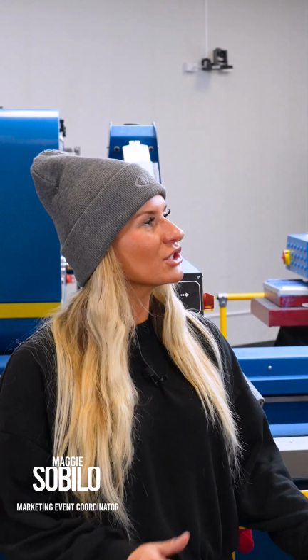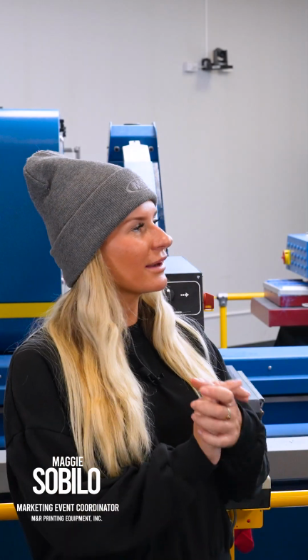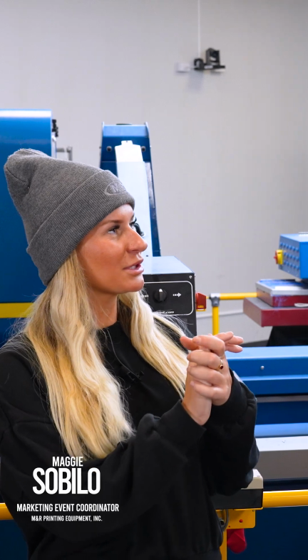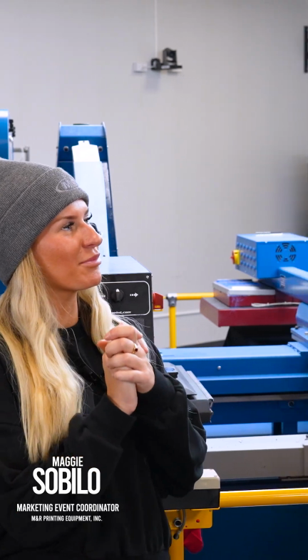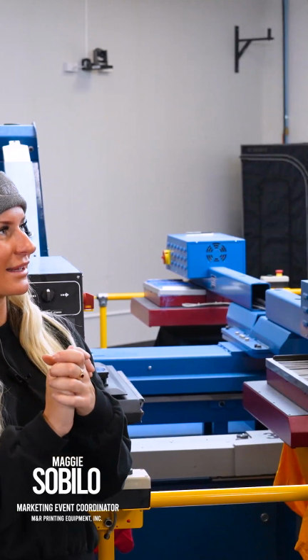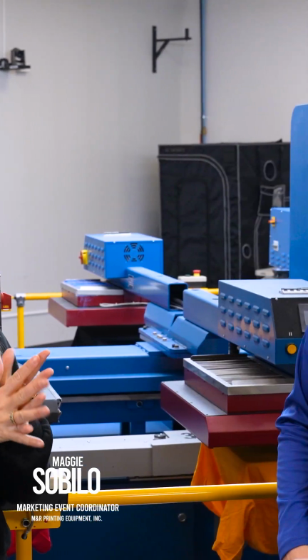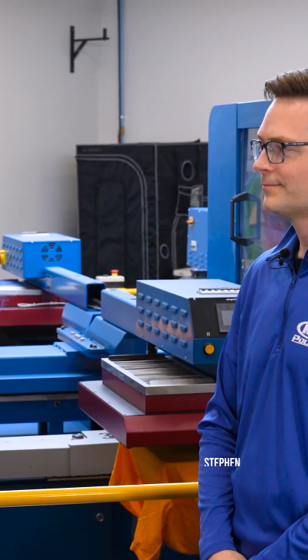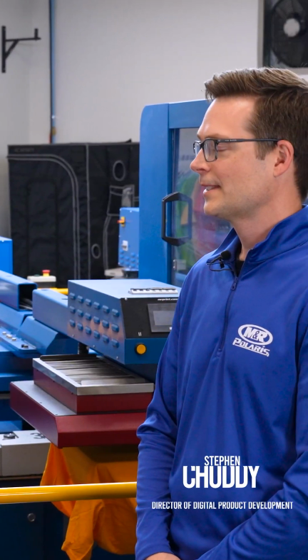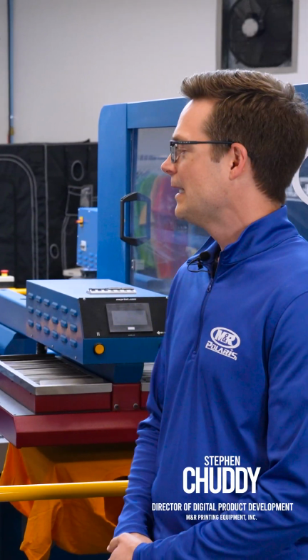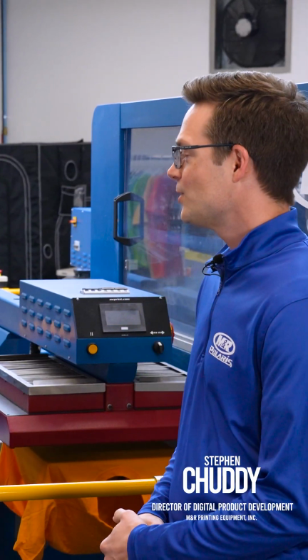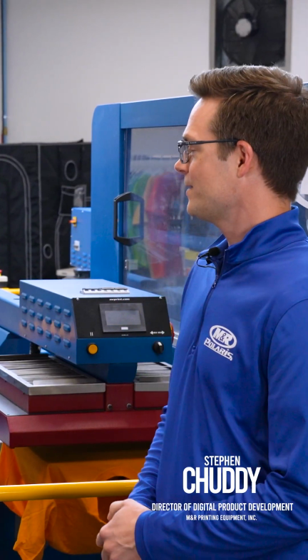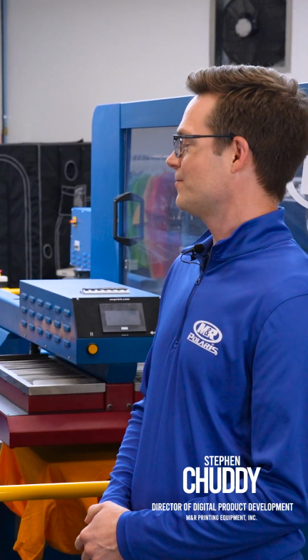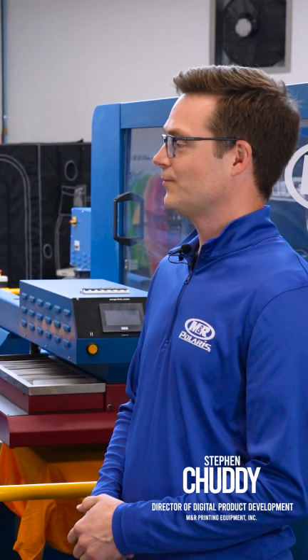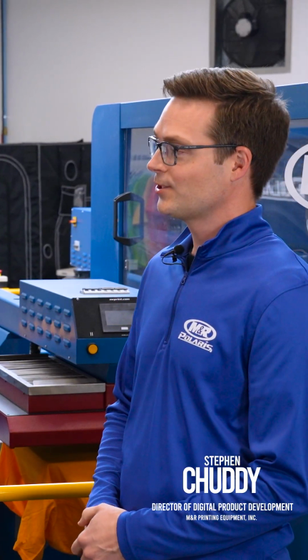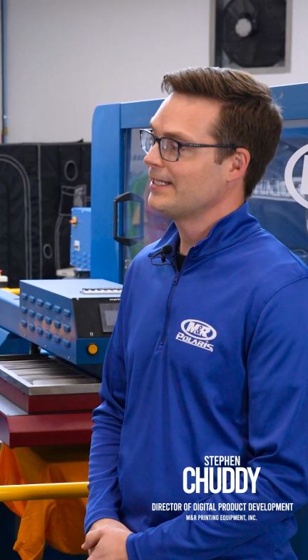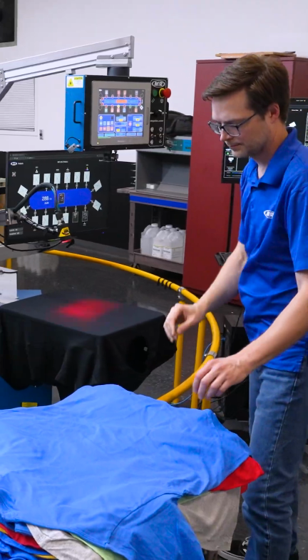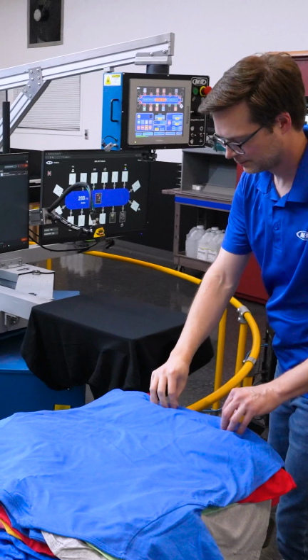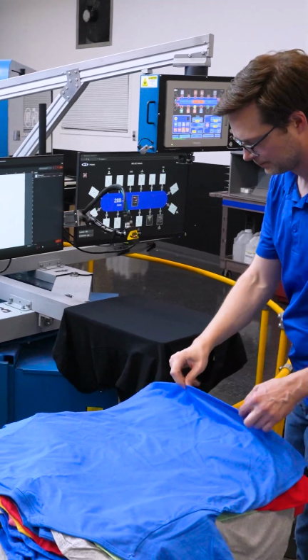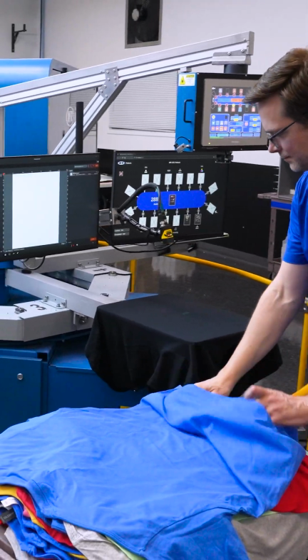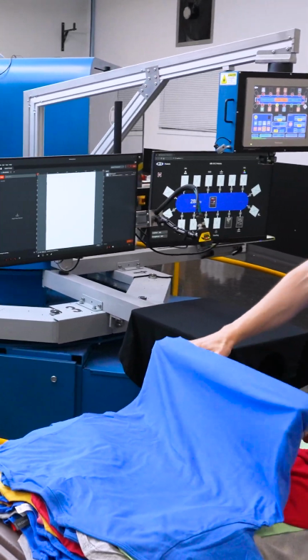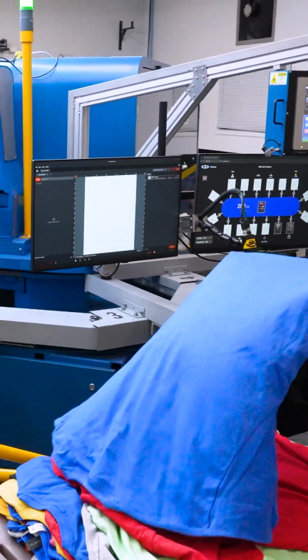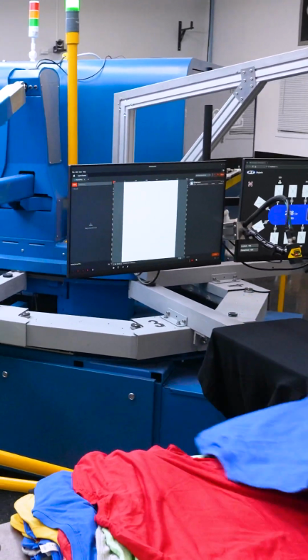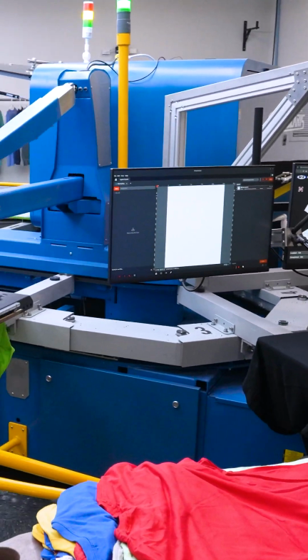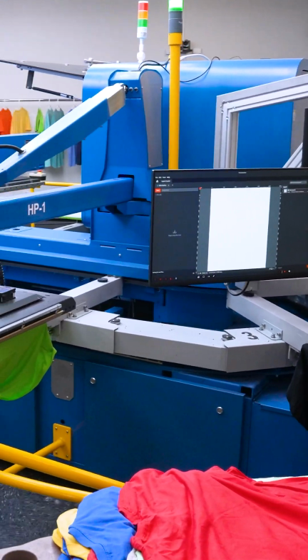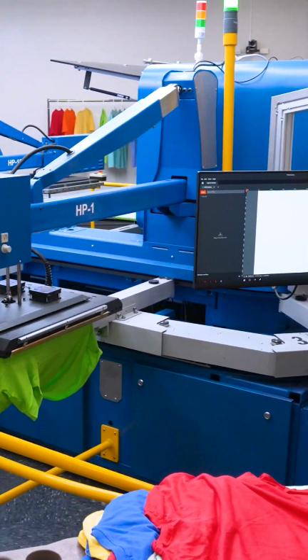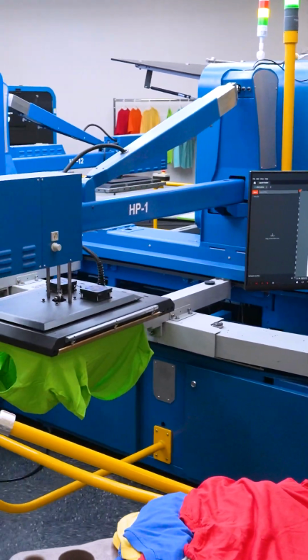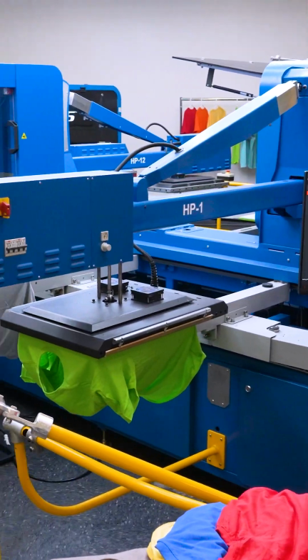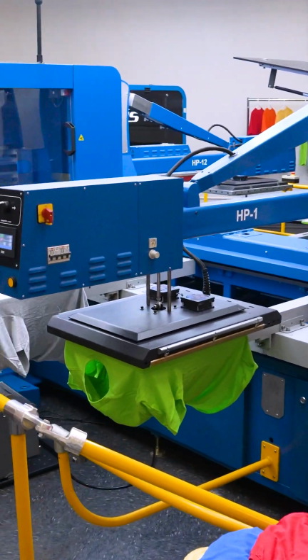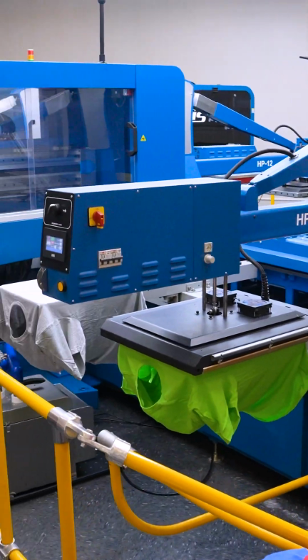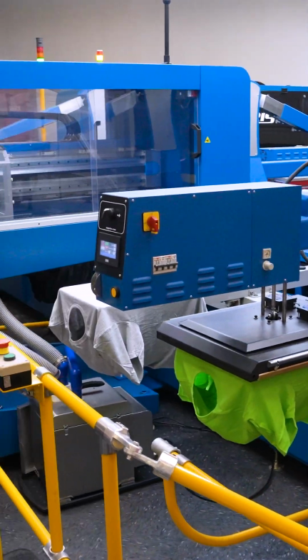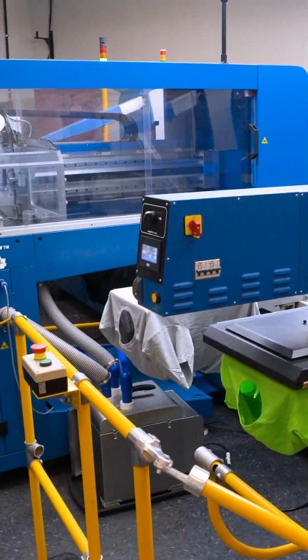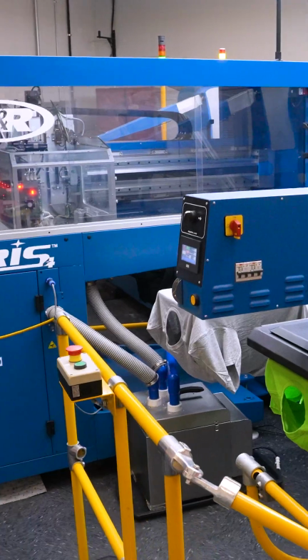Why are there multiple heat presses on the Polaris S4? Each heat press serves a different function and each one is important in the printing process. They help us maintain speed, quality, and throughput while providing a nice surface to print on.